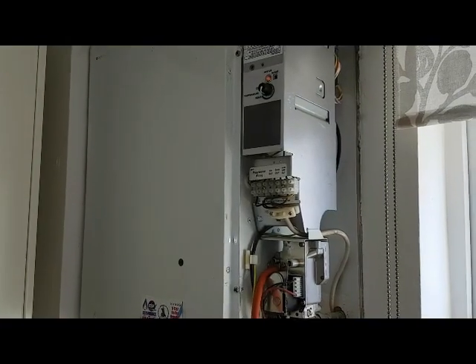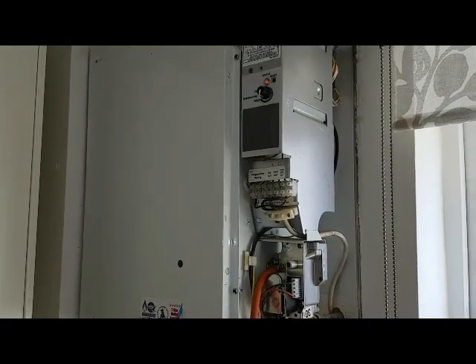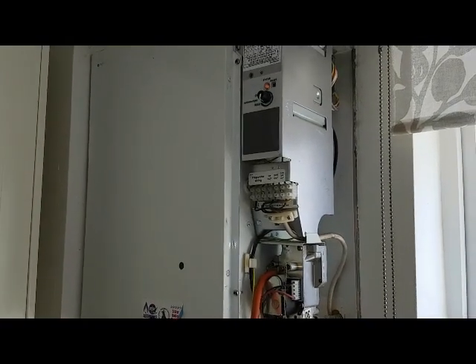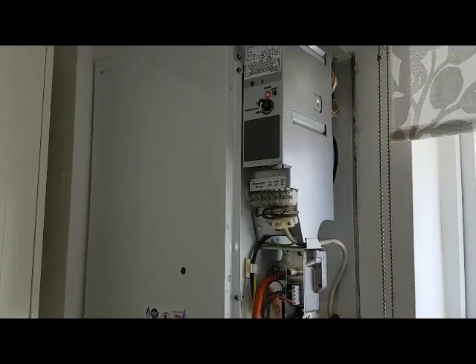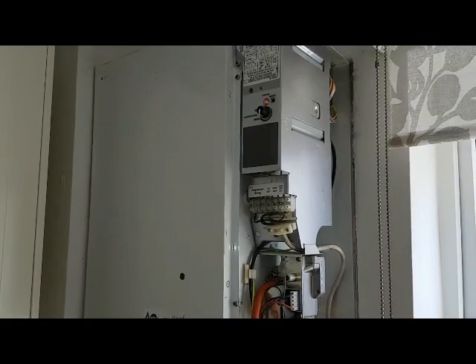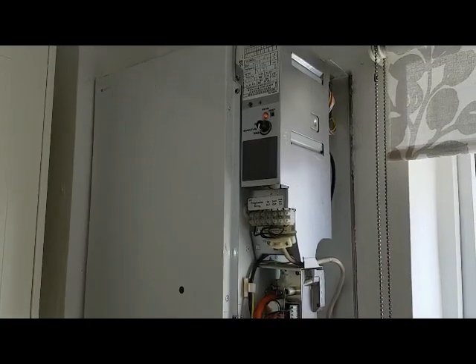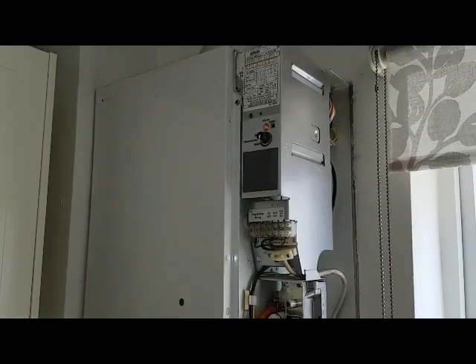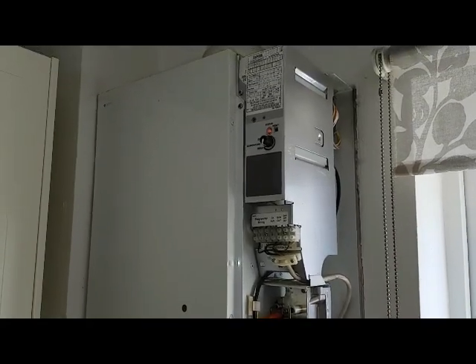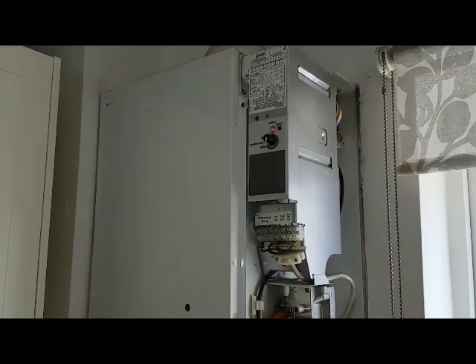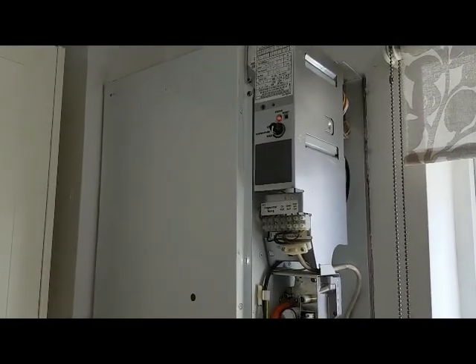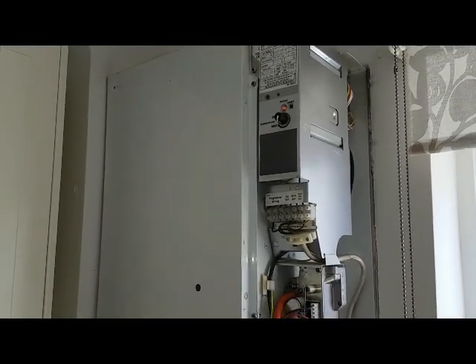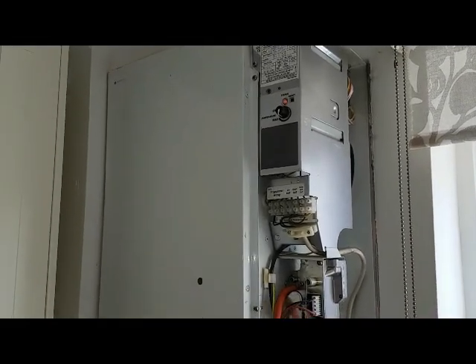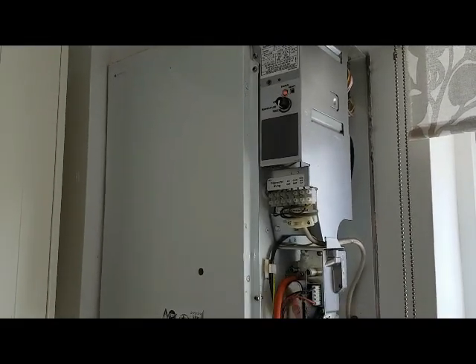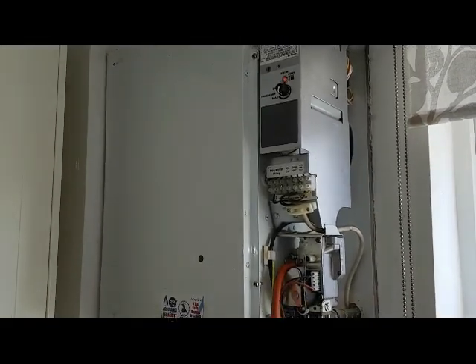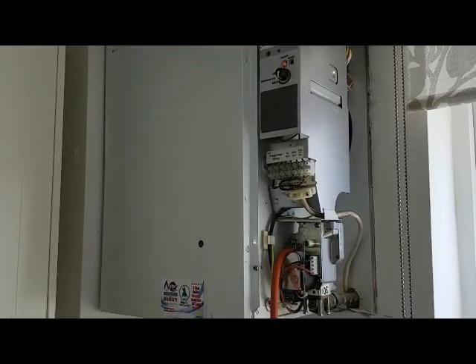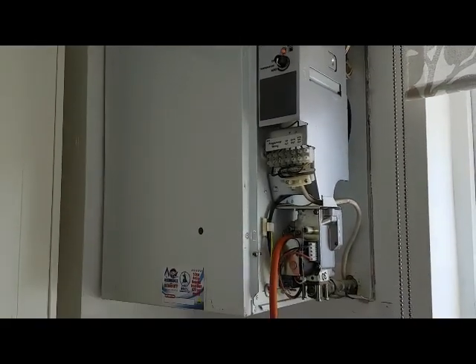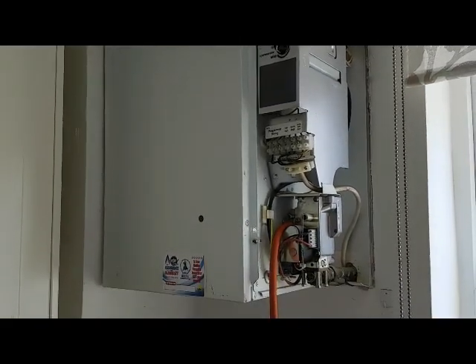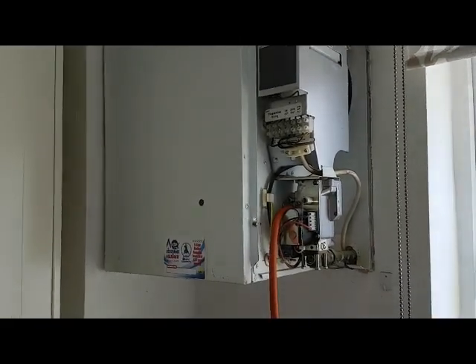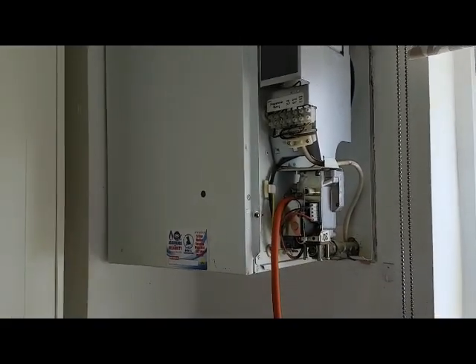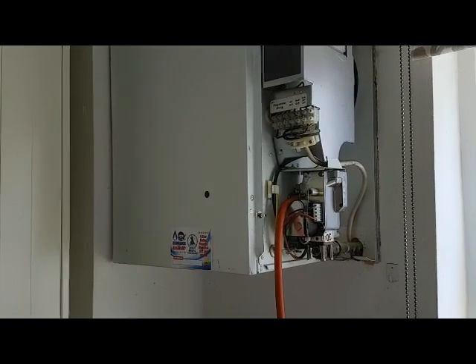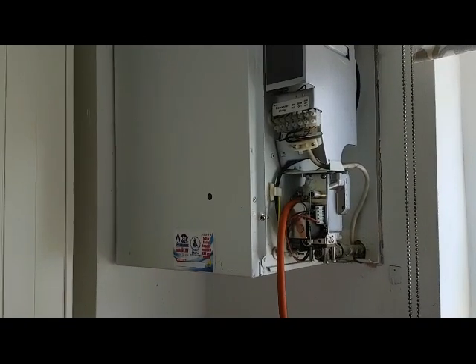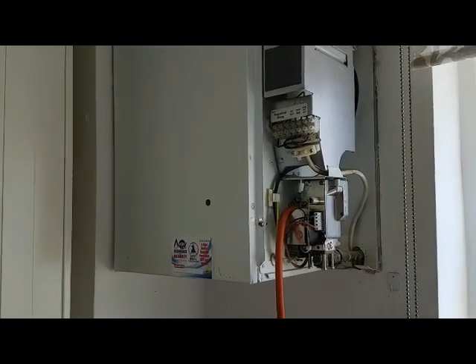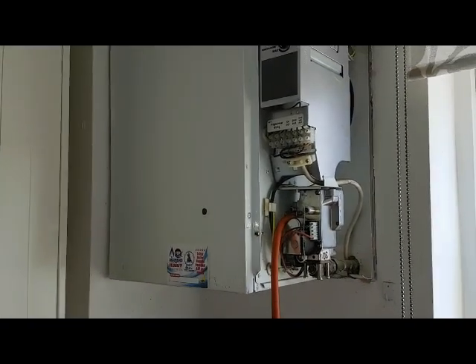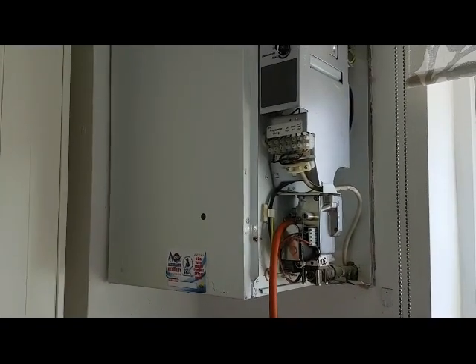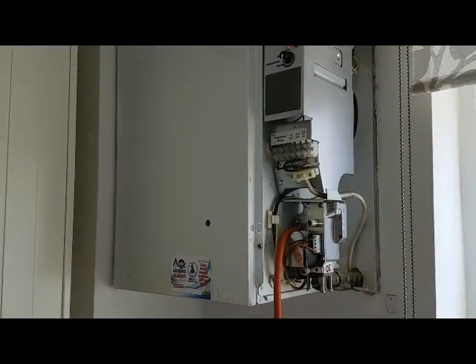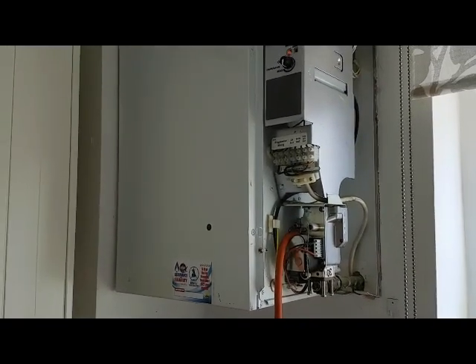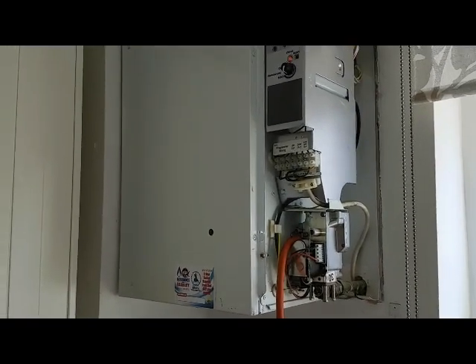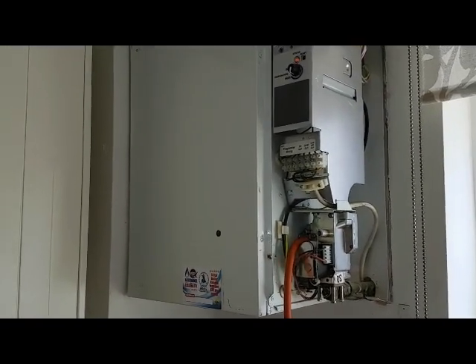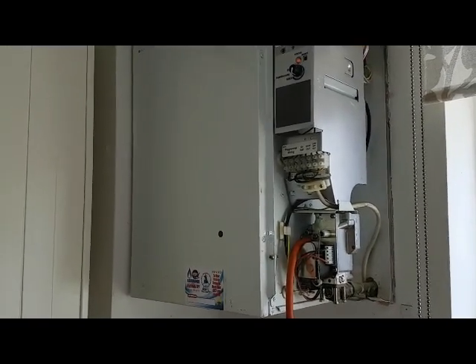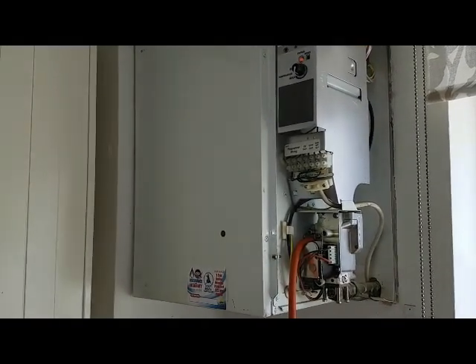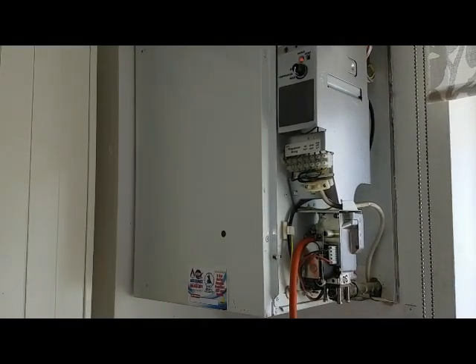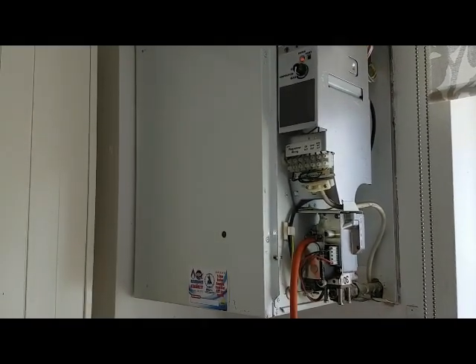So that's the sequence of events on this particular boiler. That's it from me — I'll see you in the next video, and thank you for watching.